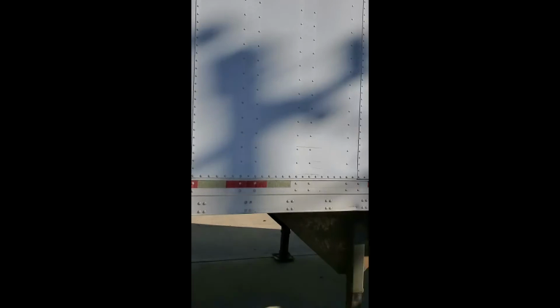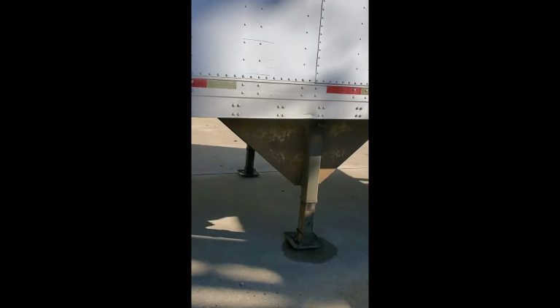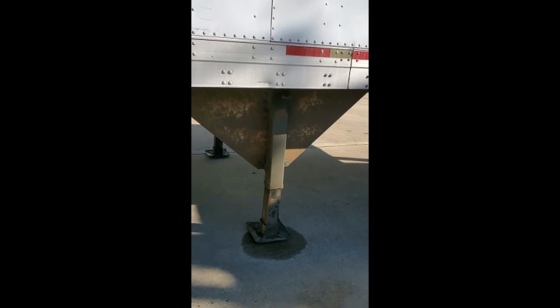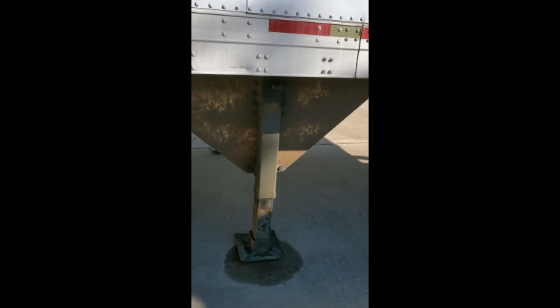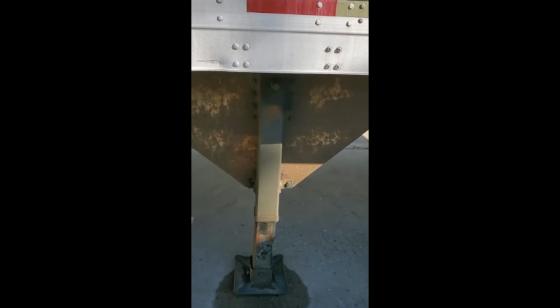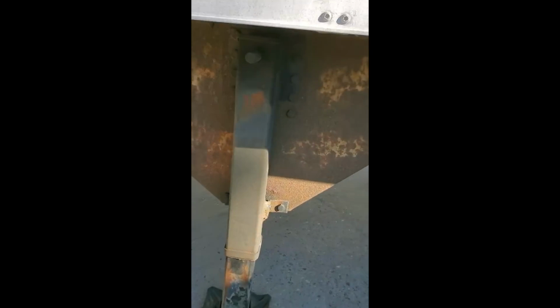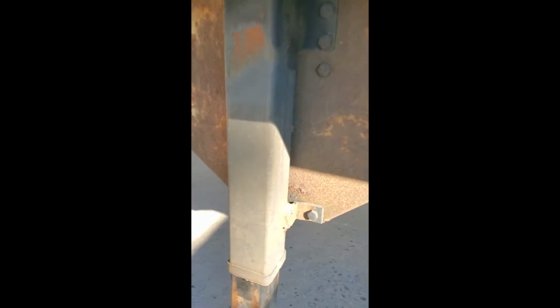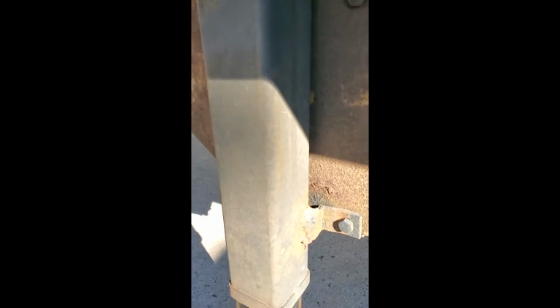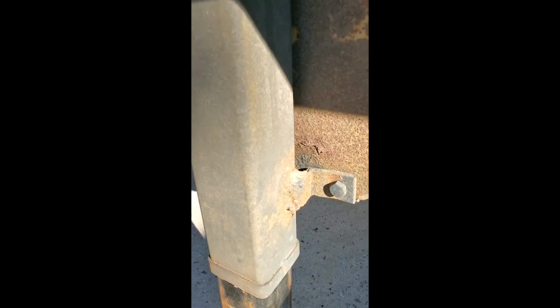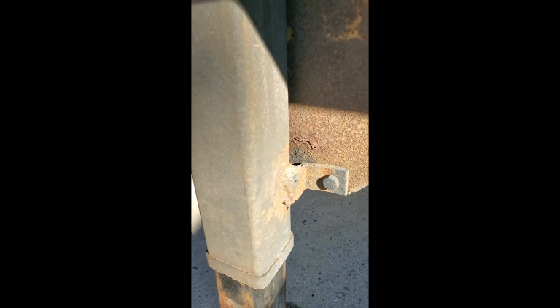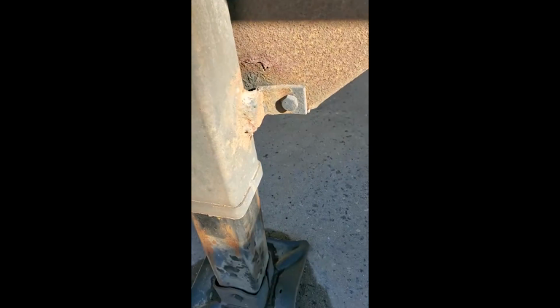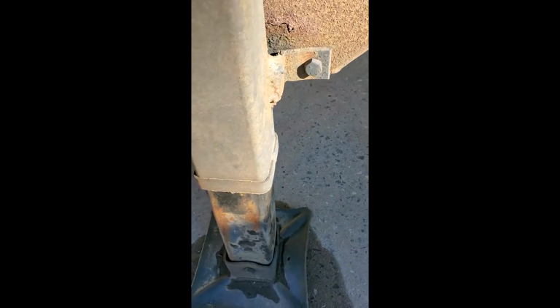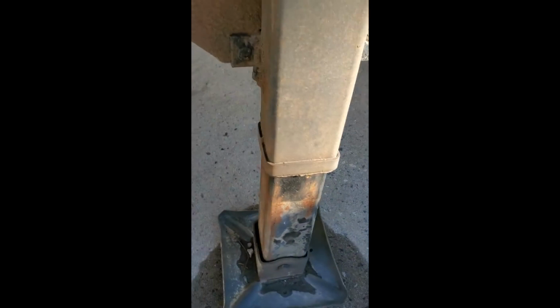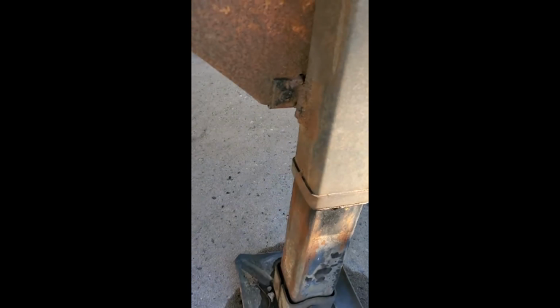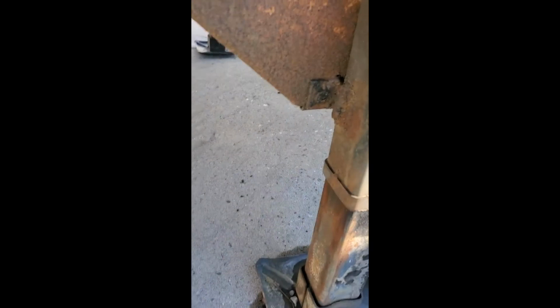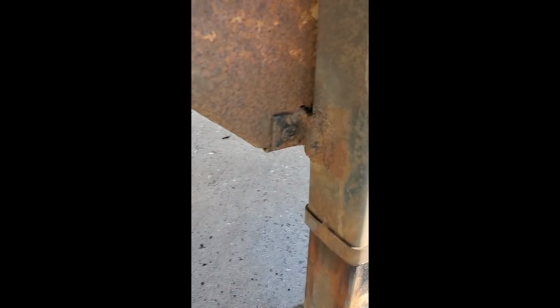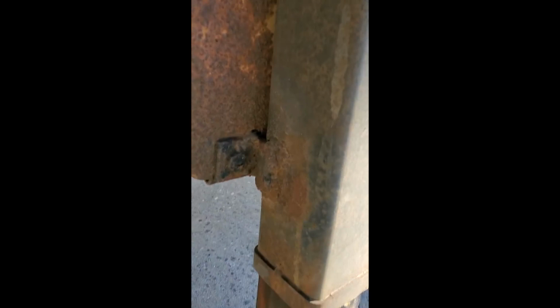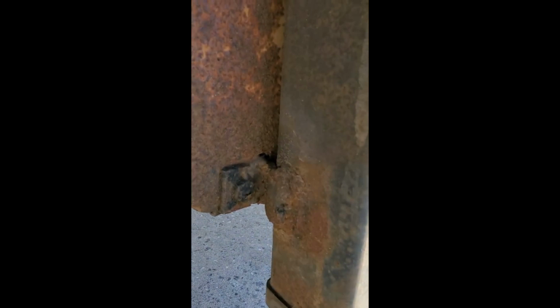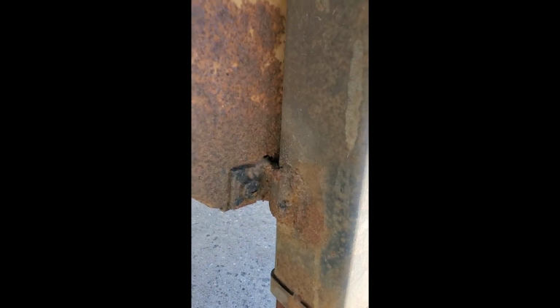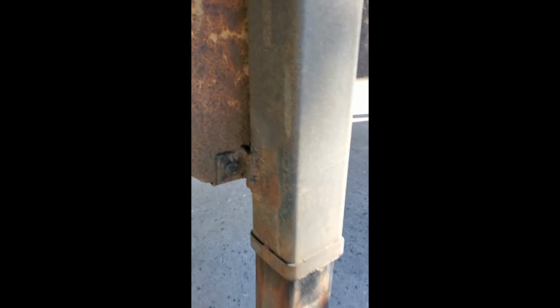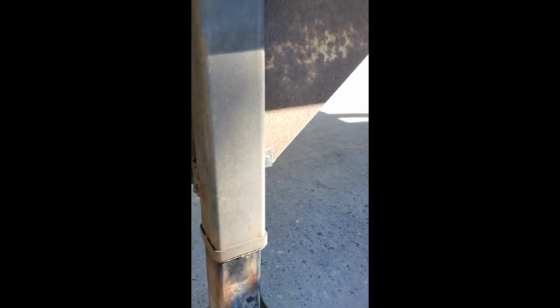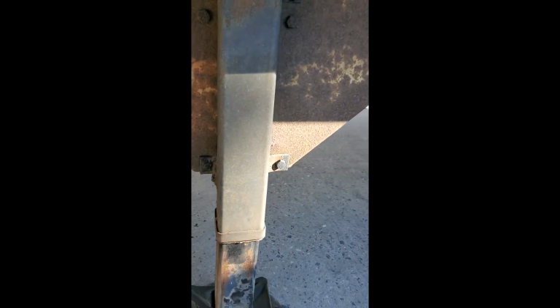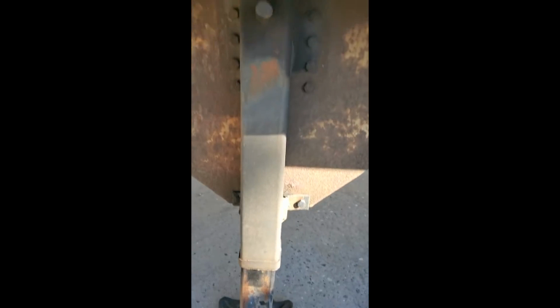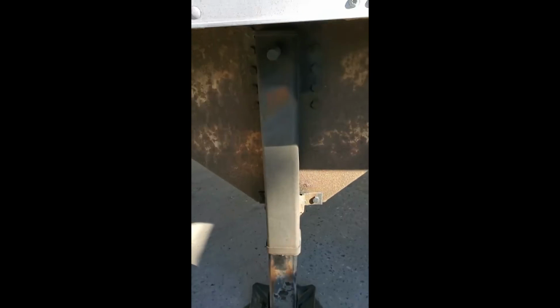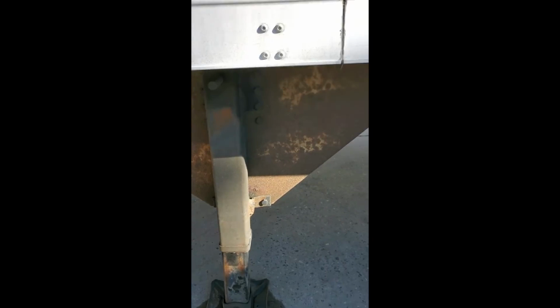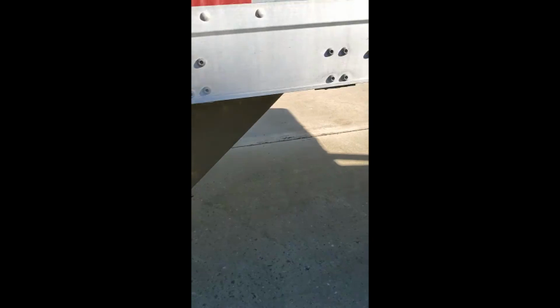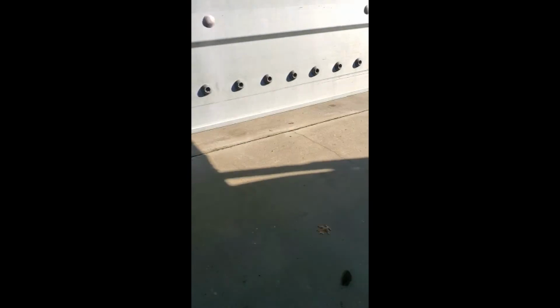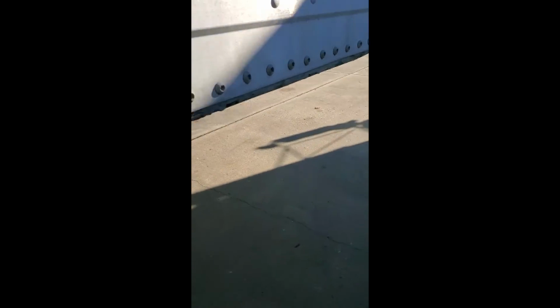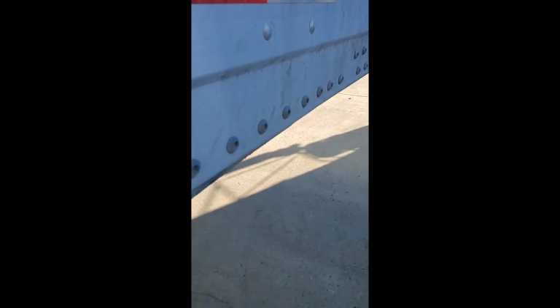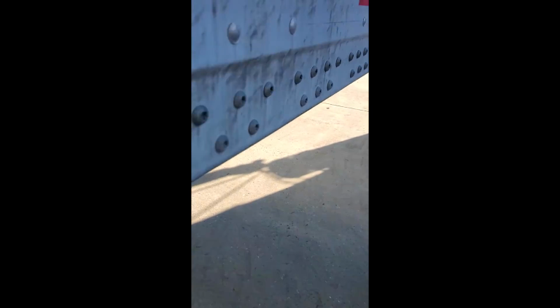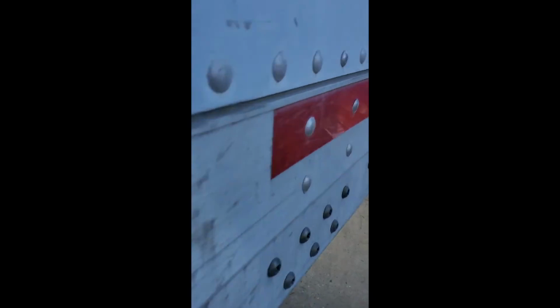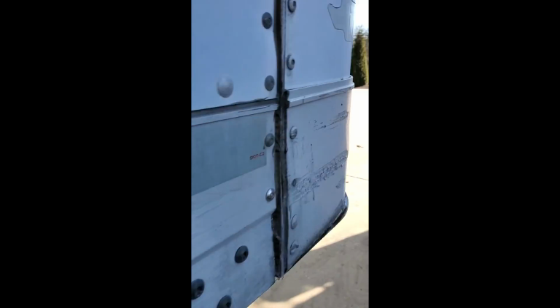Sides are in good shape. Here's the other side of the landing gear — doesn't look like it's ever been welded. That is a little old. Overall, the trailer's in good shape. The guy was running it.